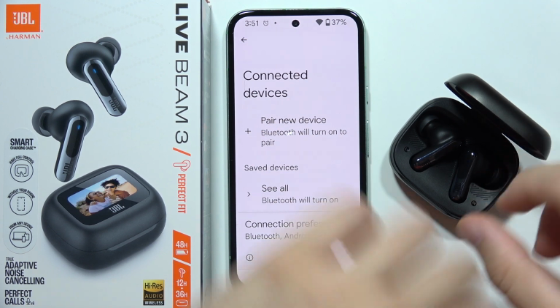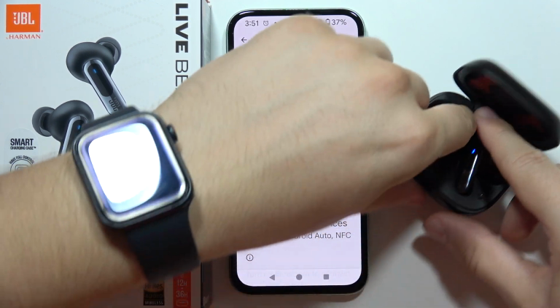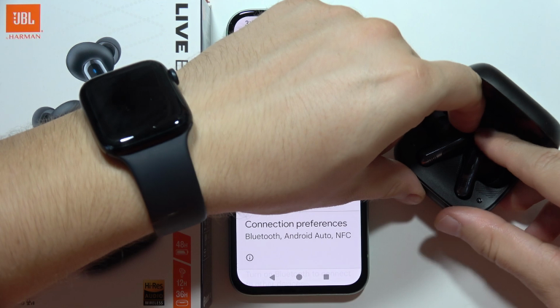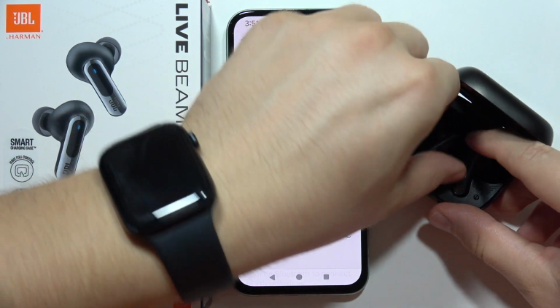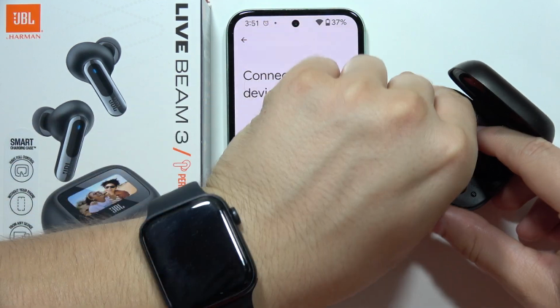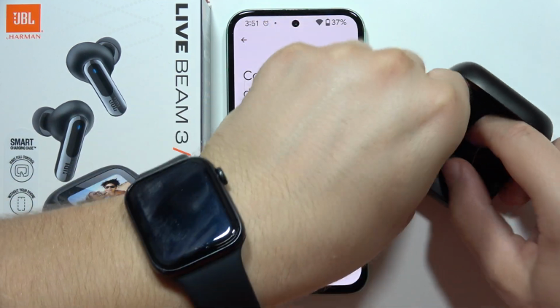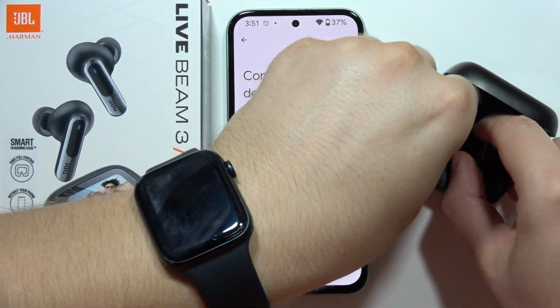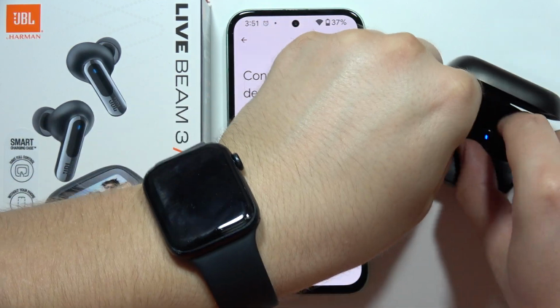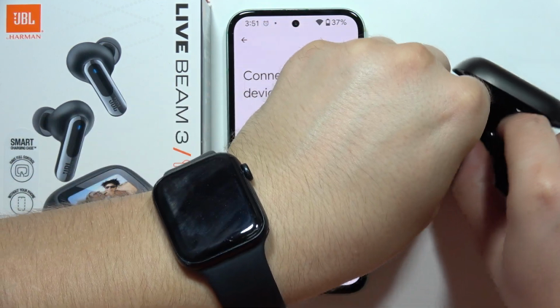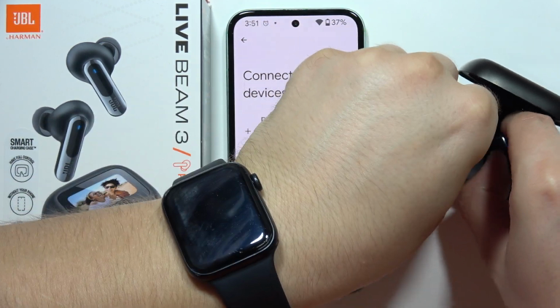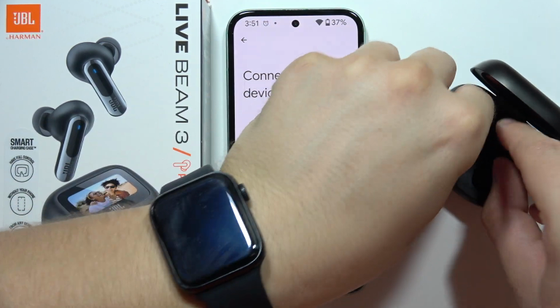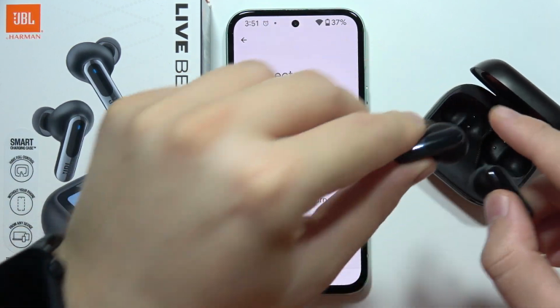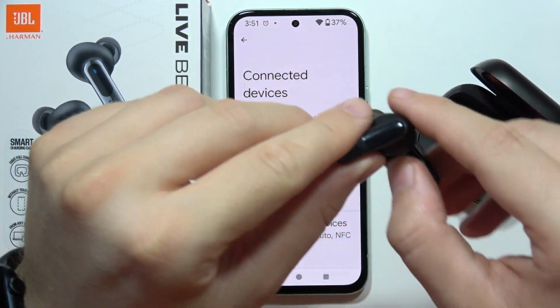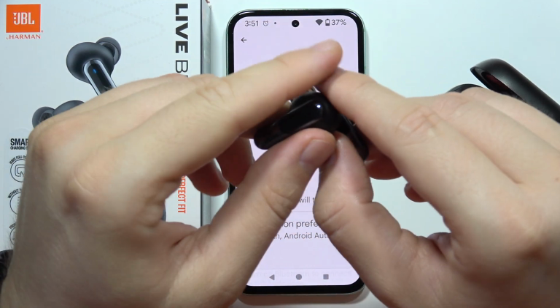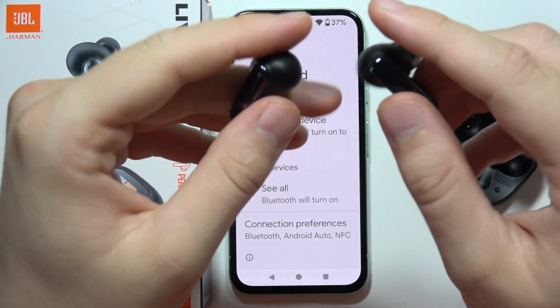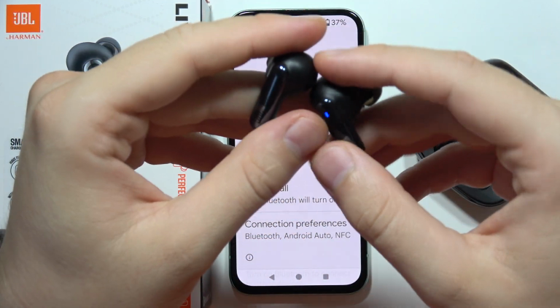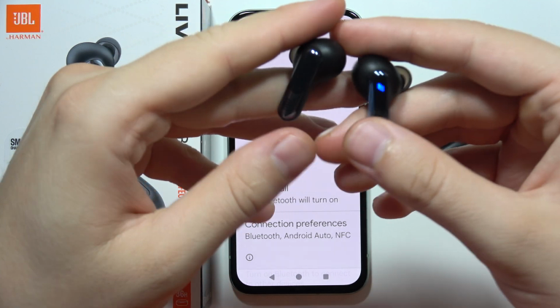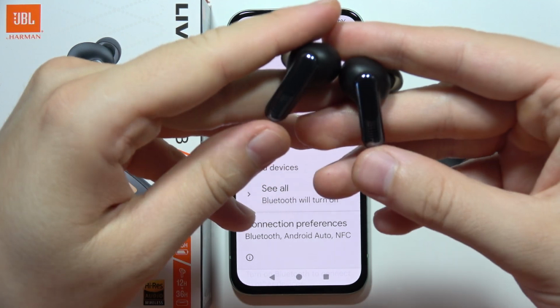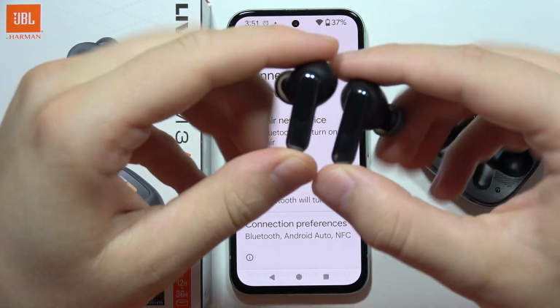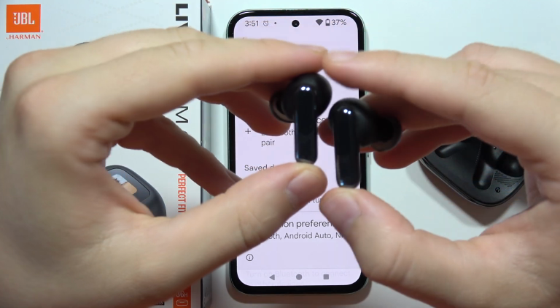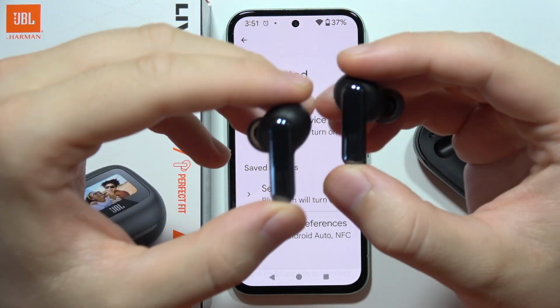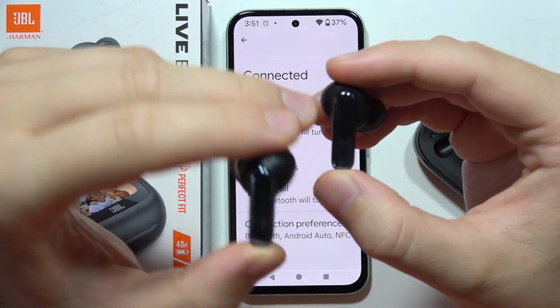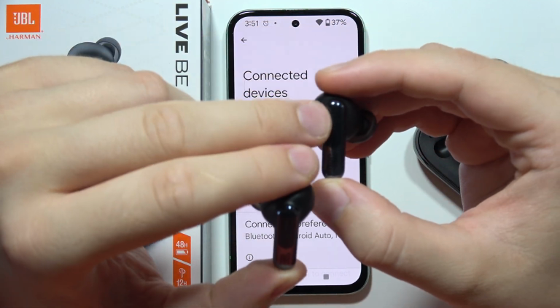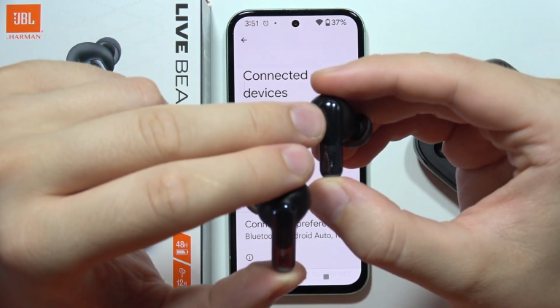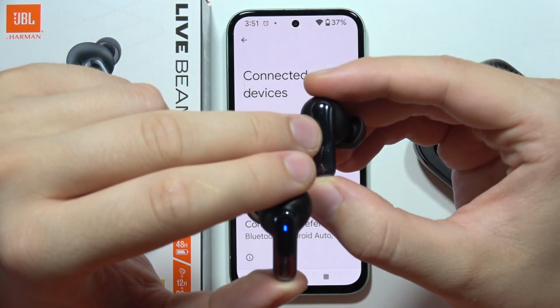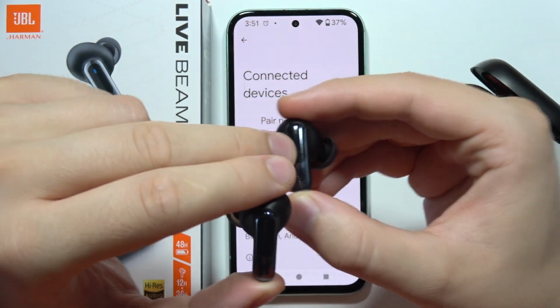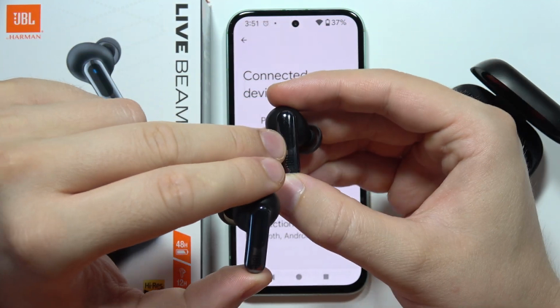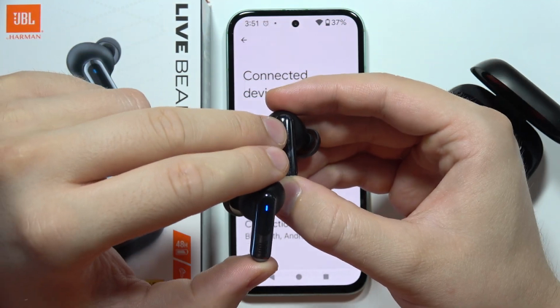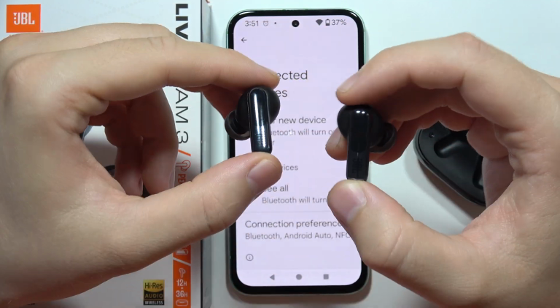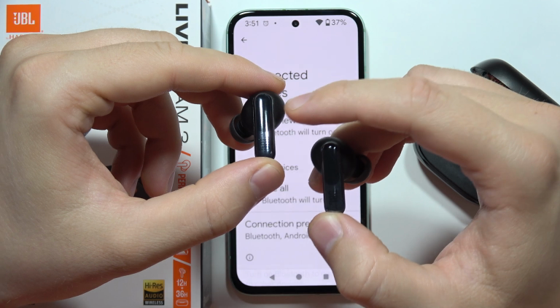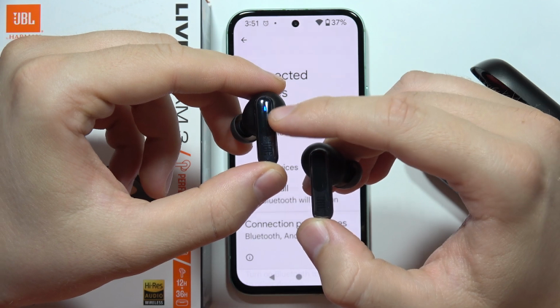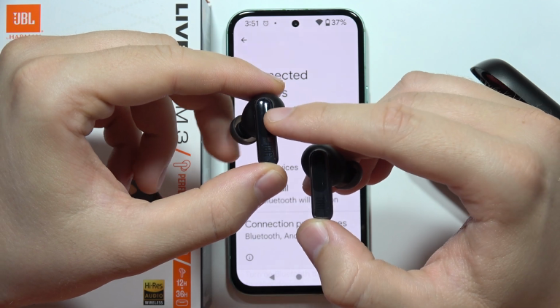You will have to remove both earbuds from the charging case. Make sure you charge them for at least five to ten minutes. Right here we can find the touch sensors.